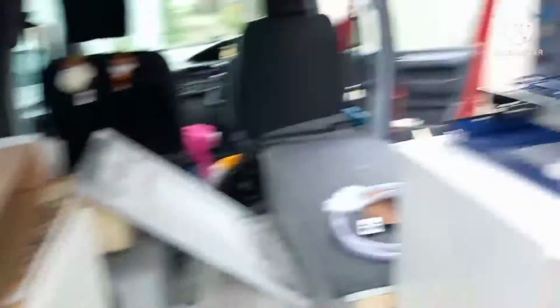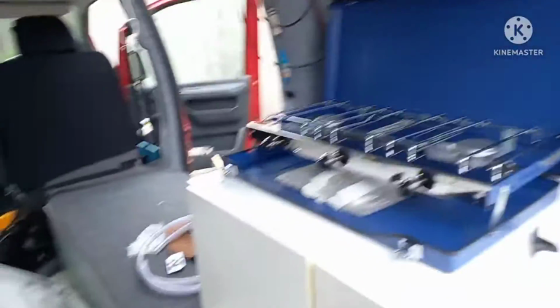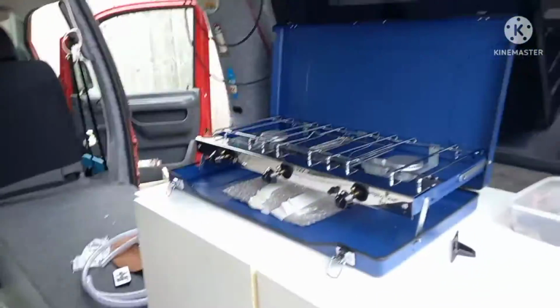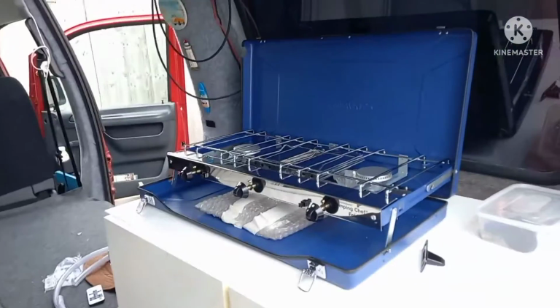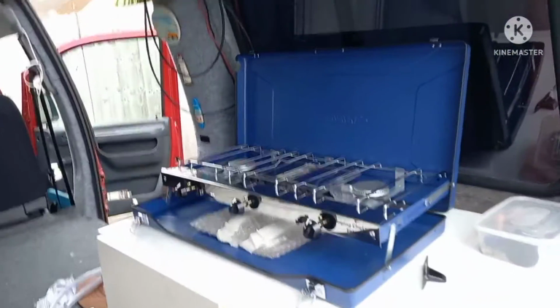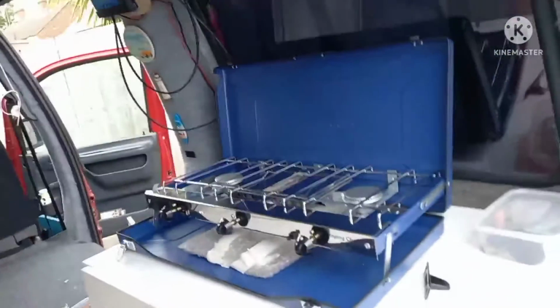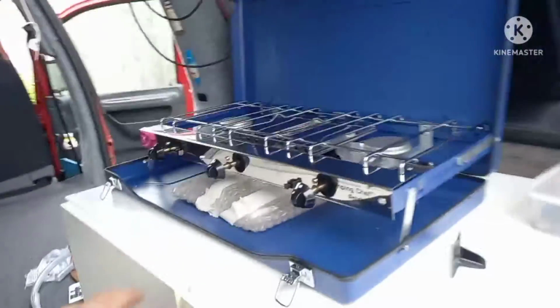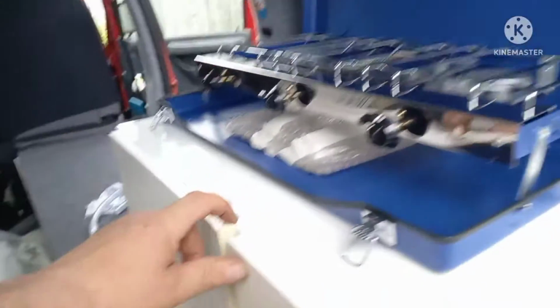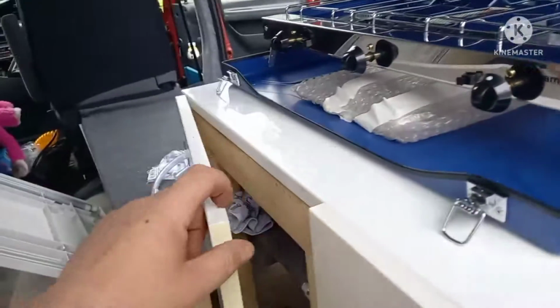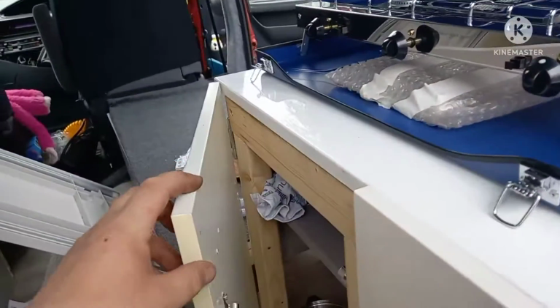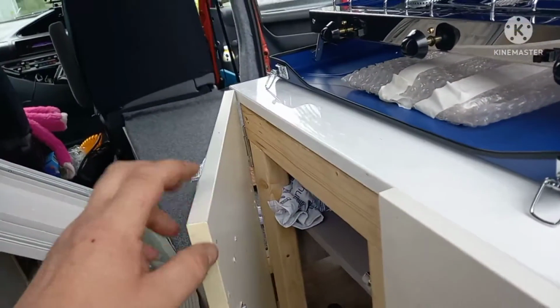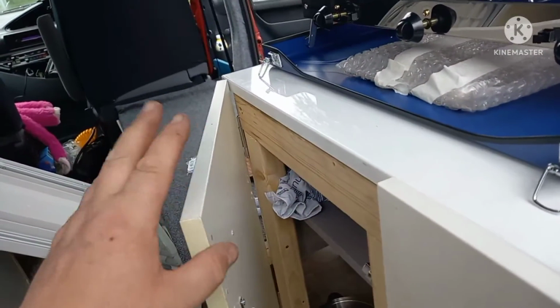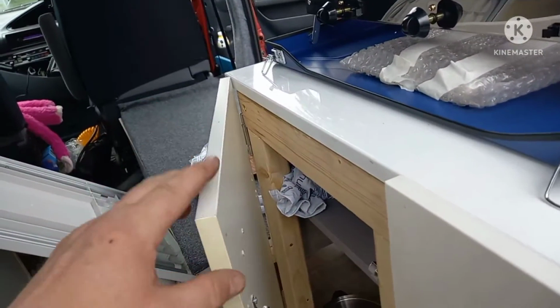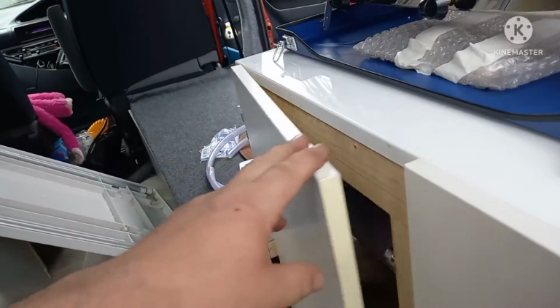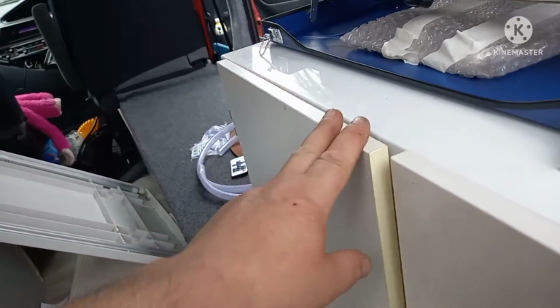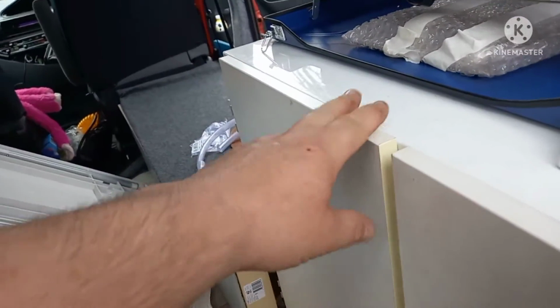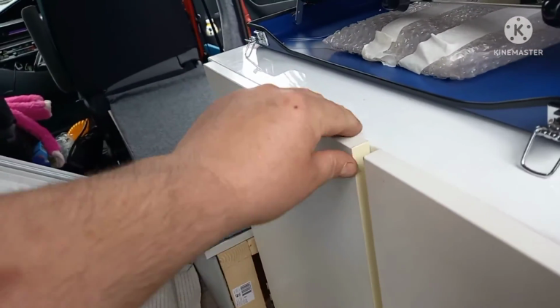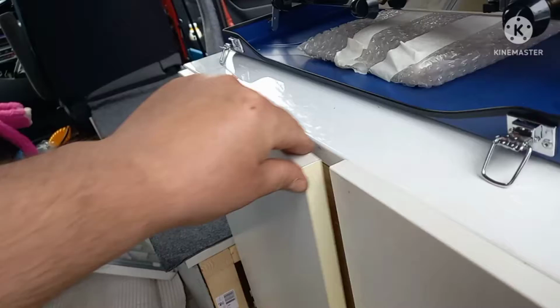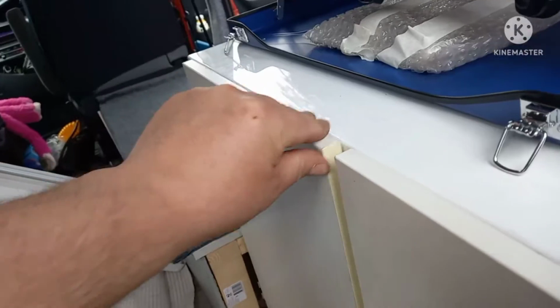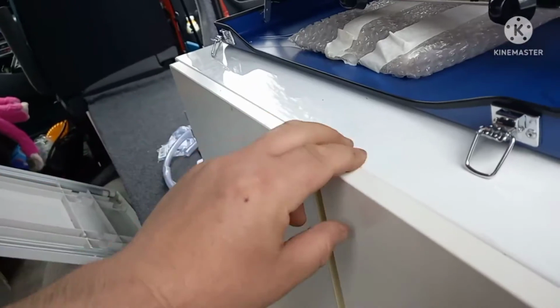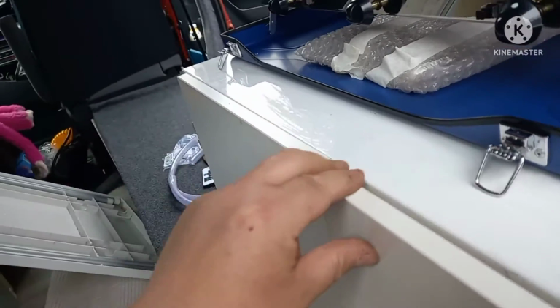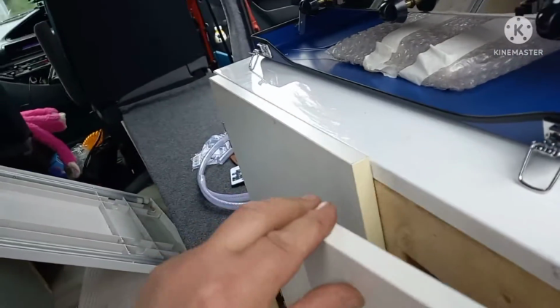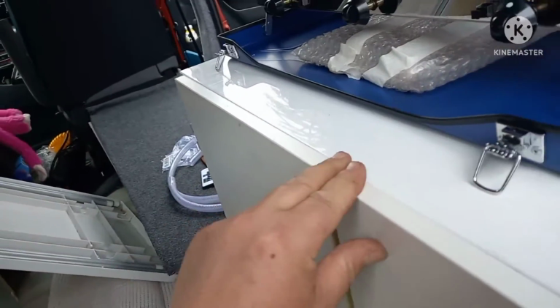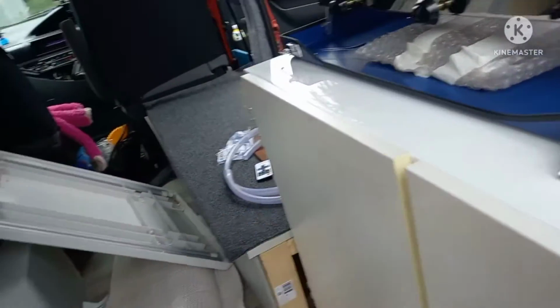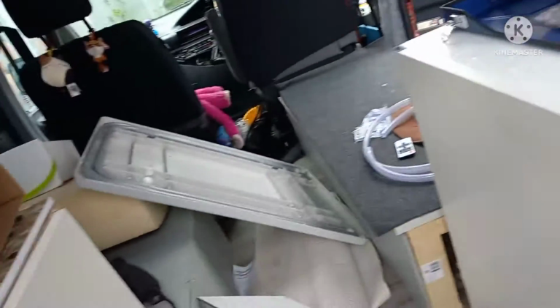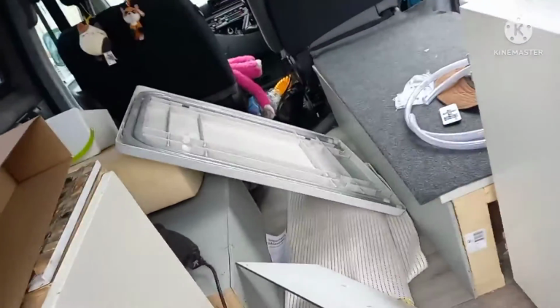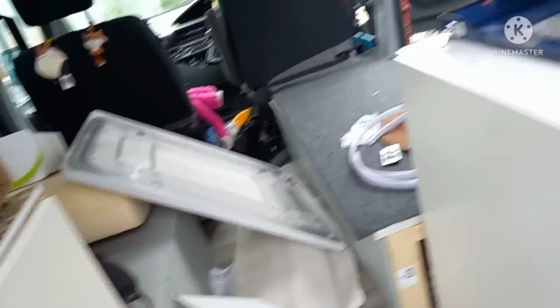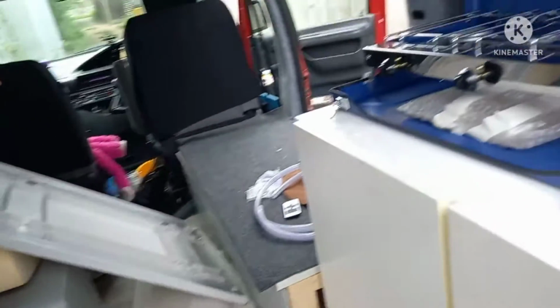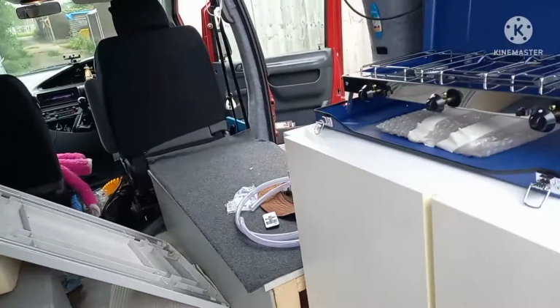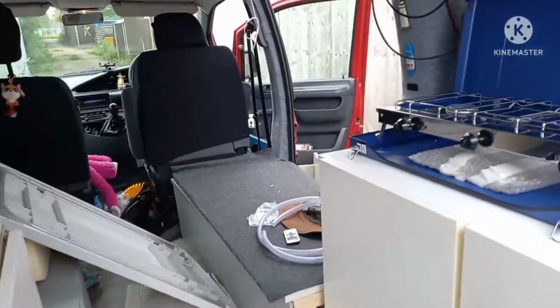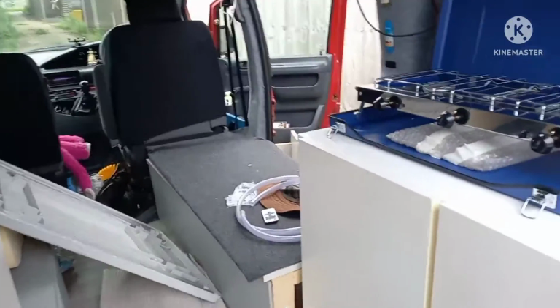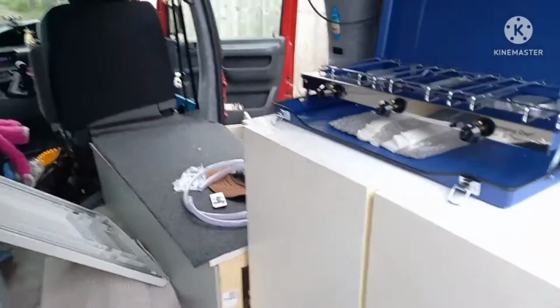So we're nearing completion. Just got to put a couple of magnetic catches on these doors because that one keeps springing open, and a few other little jobs.